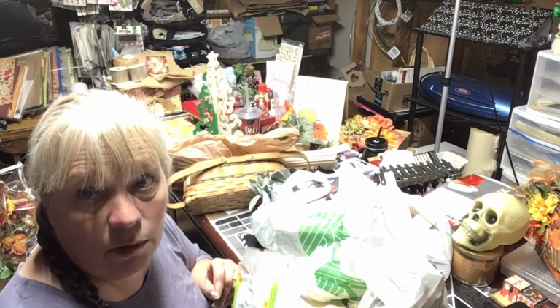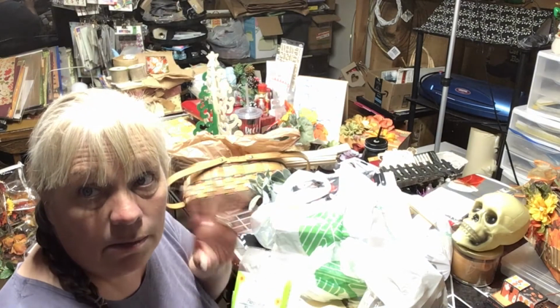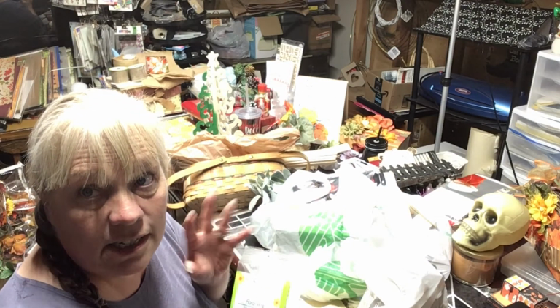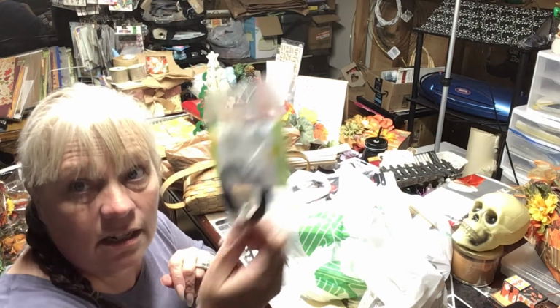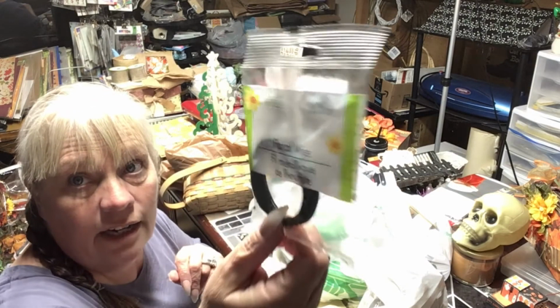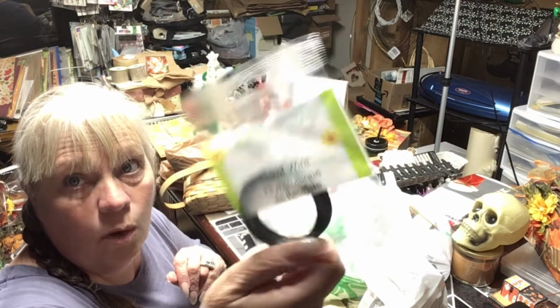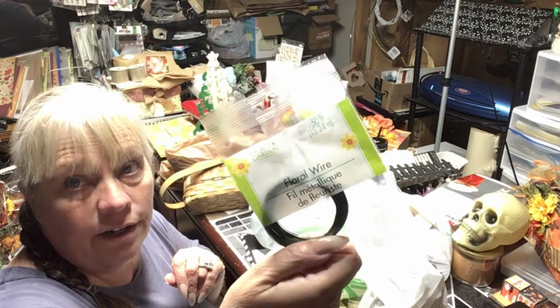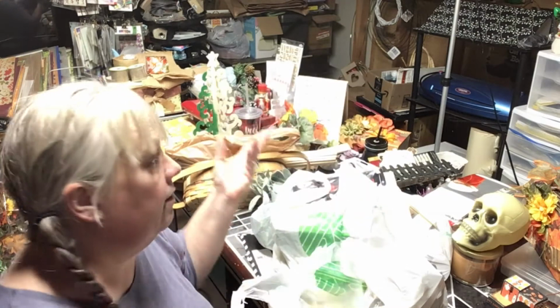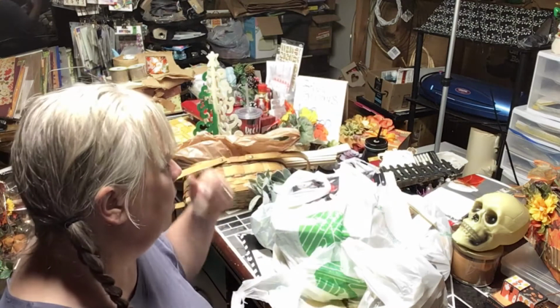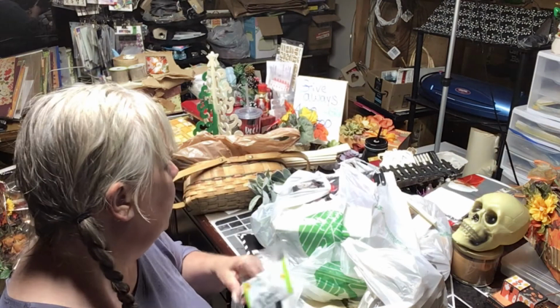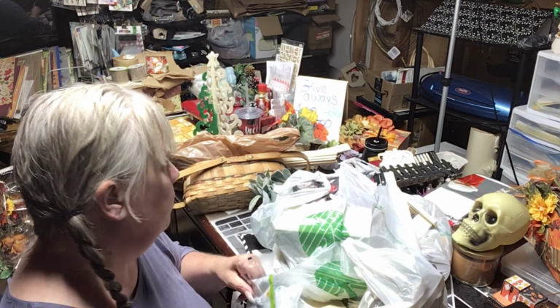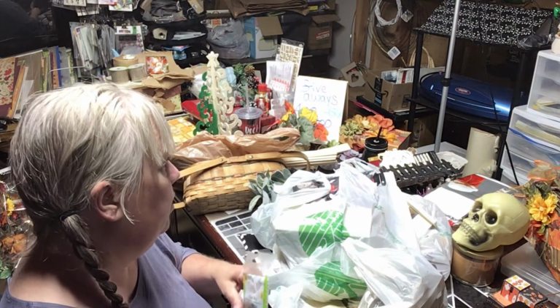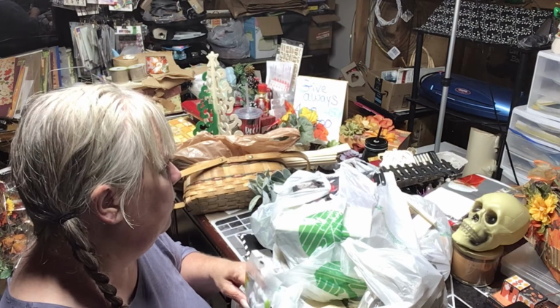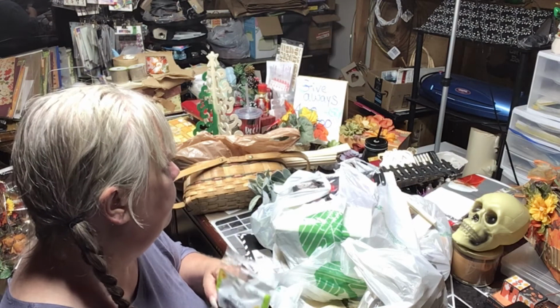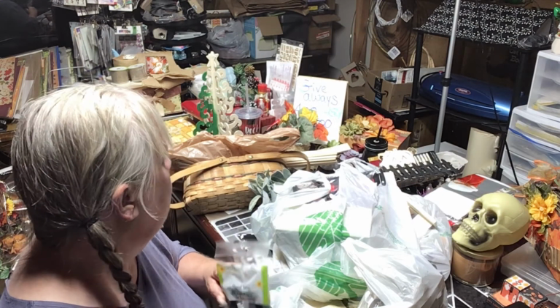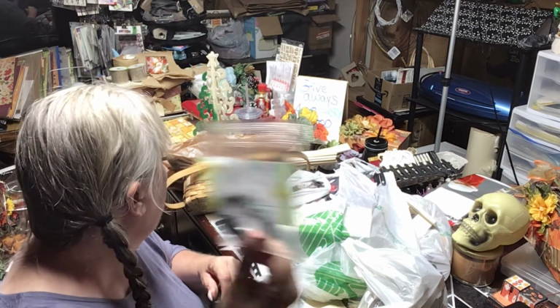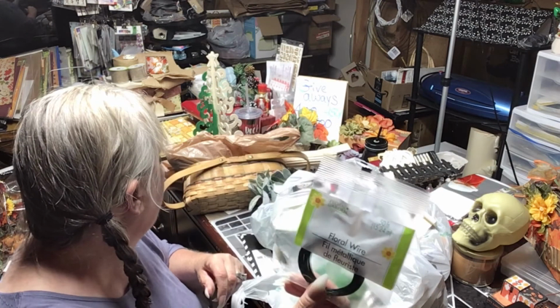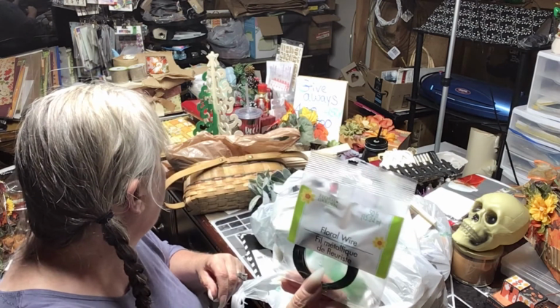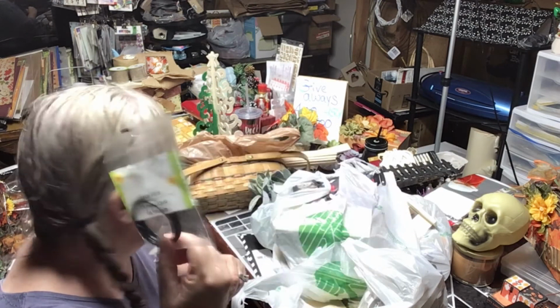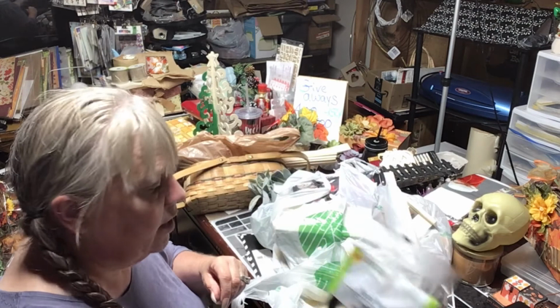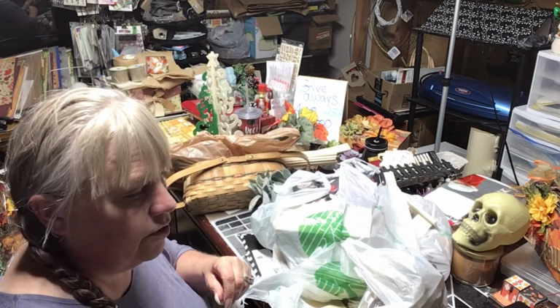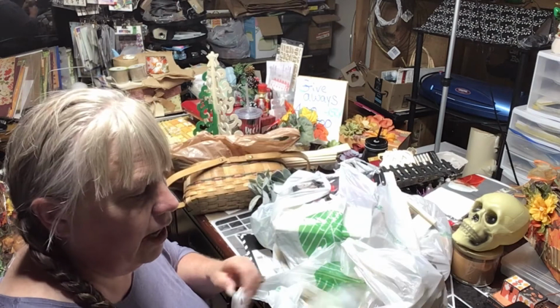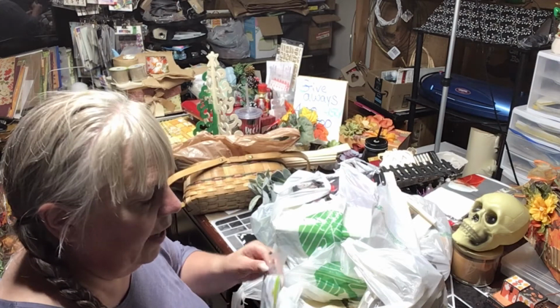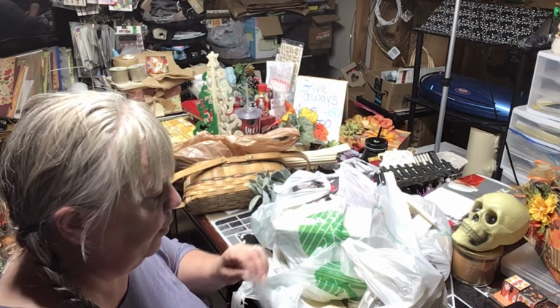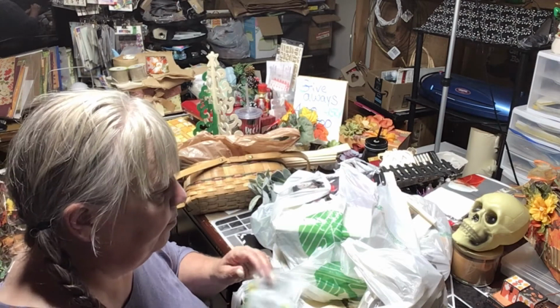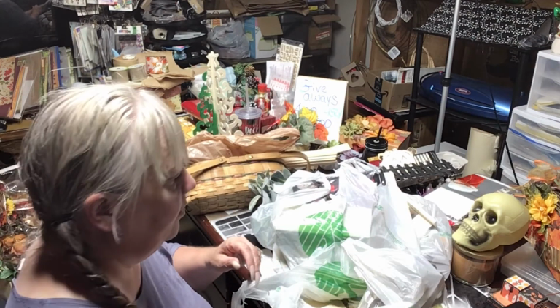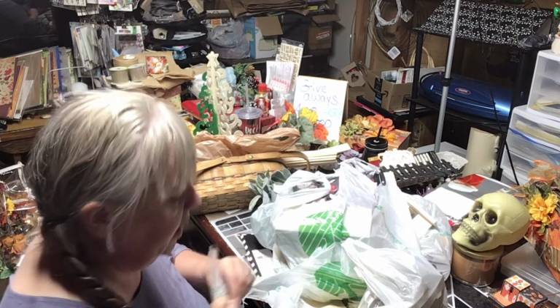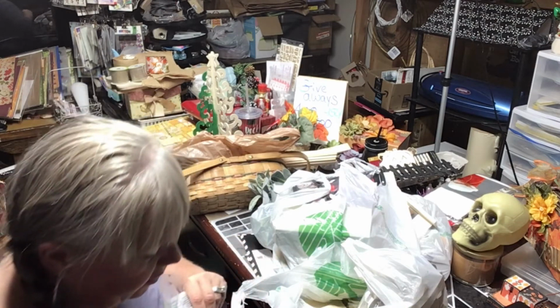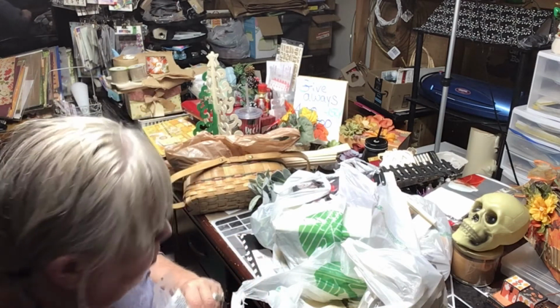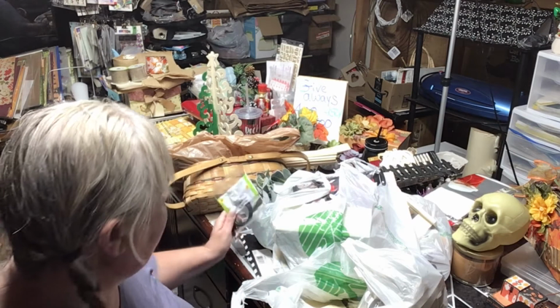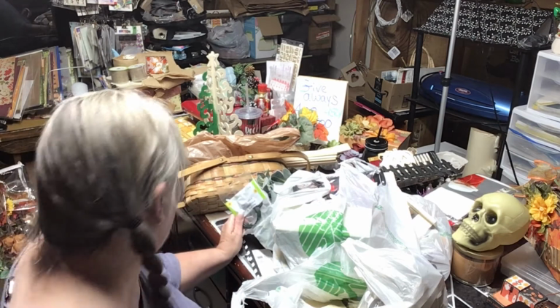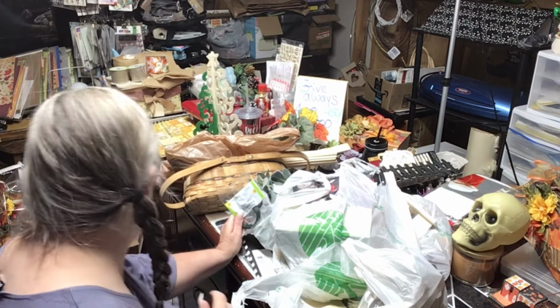Then I needed wire for the skeleton I want to make with my sticks. I can't find my wire anywhere, so I bought some more. That's going to go in my skeleton bag.